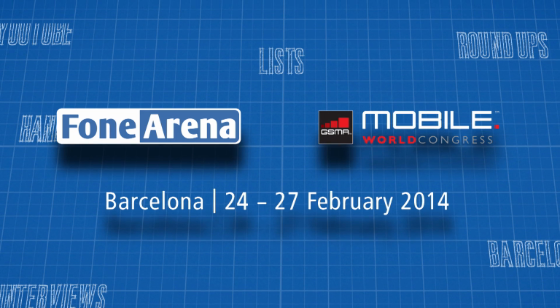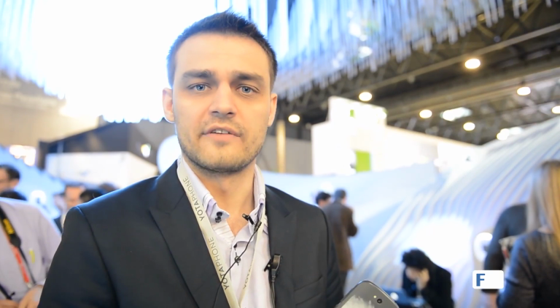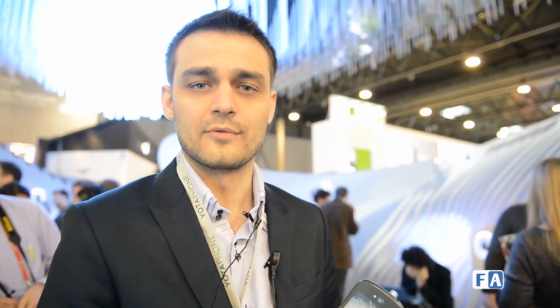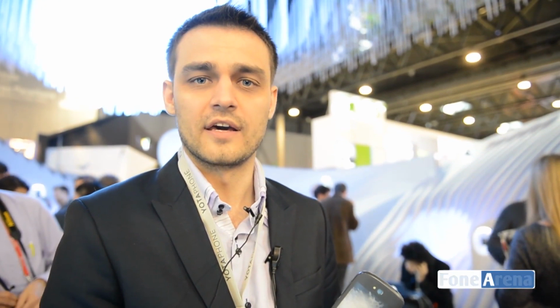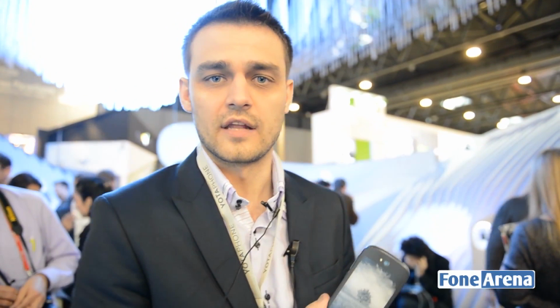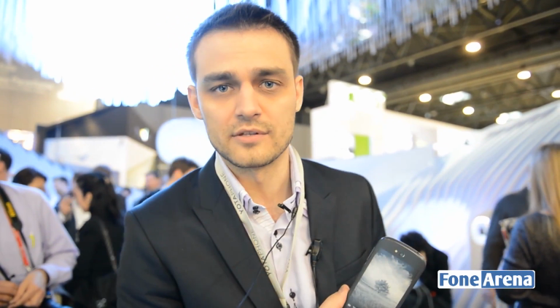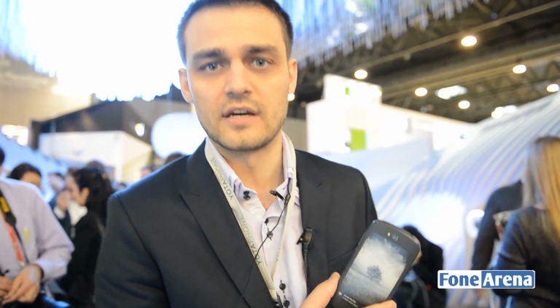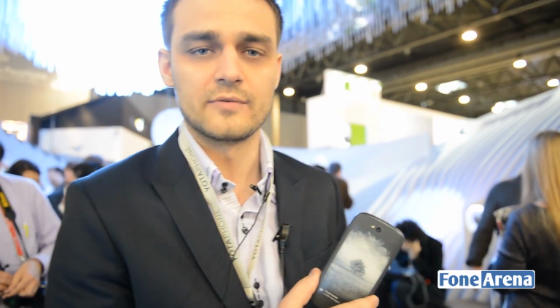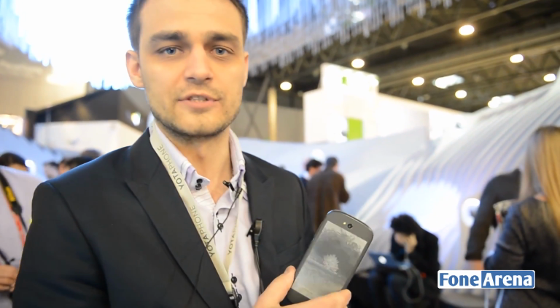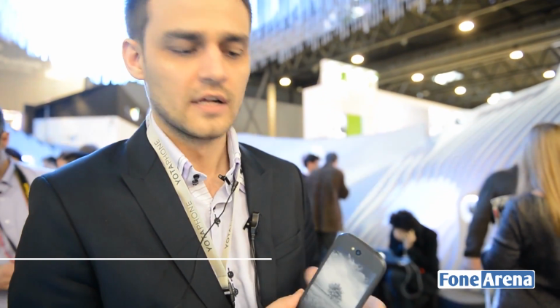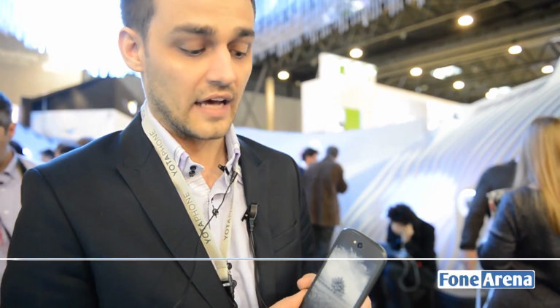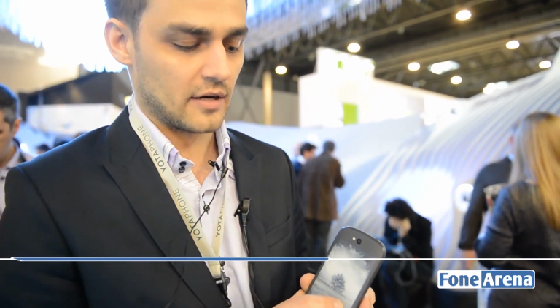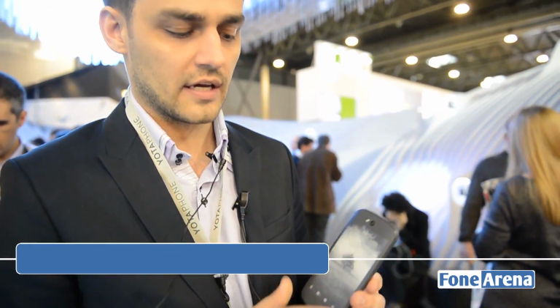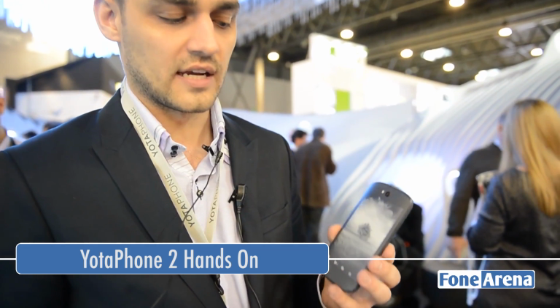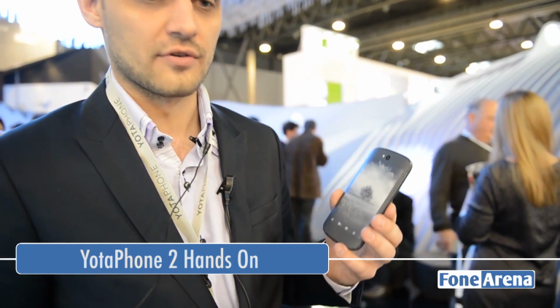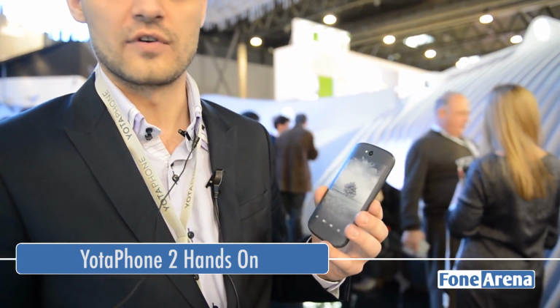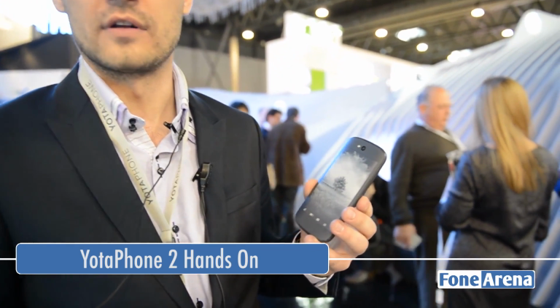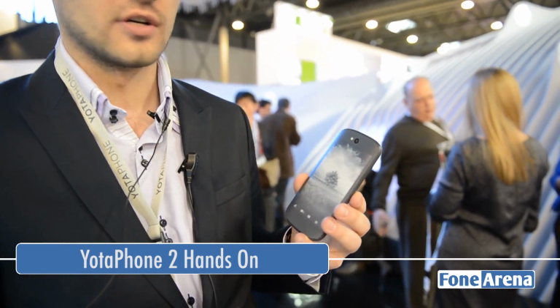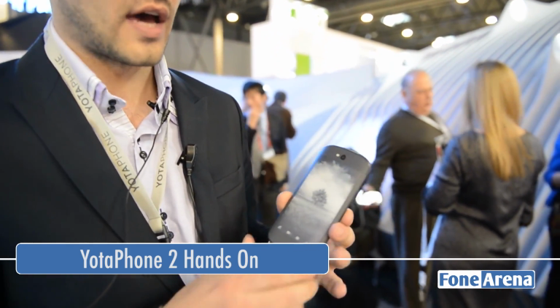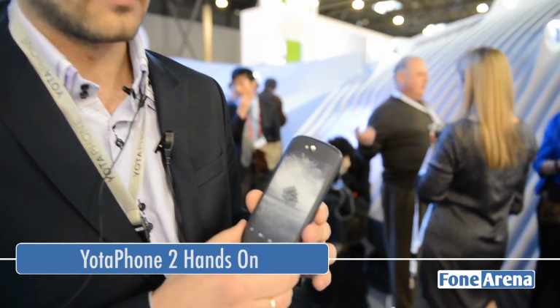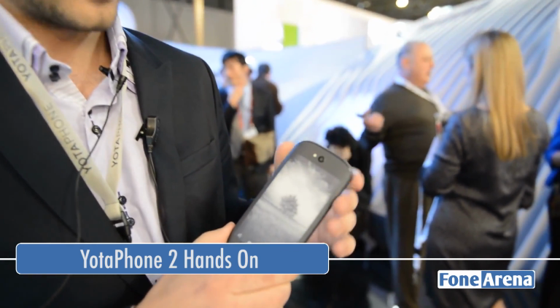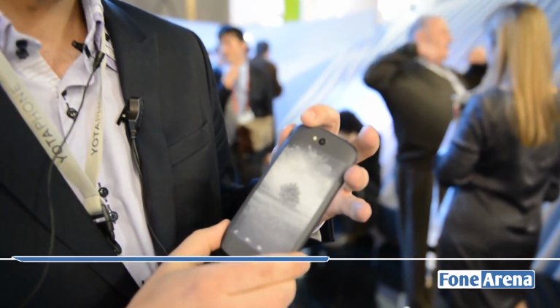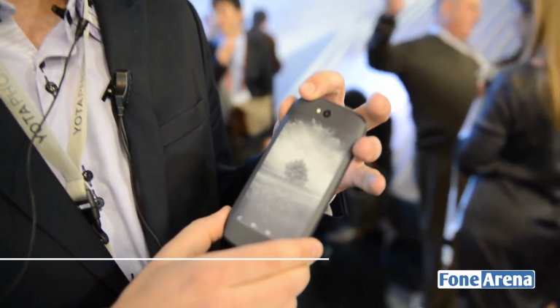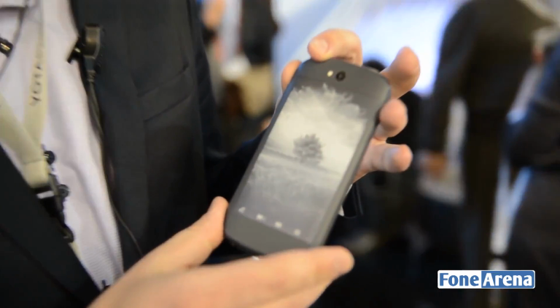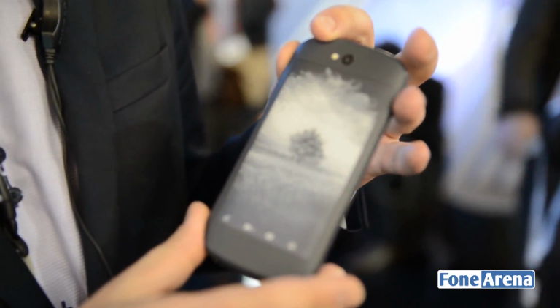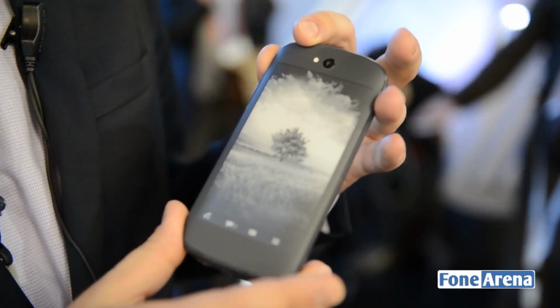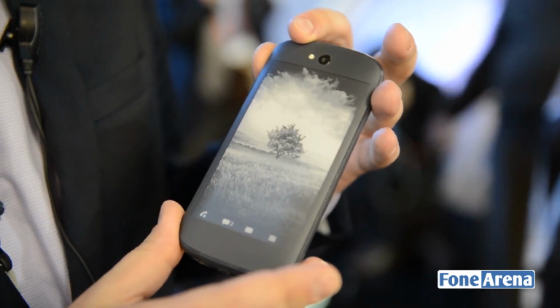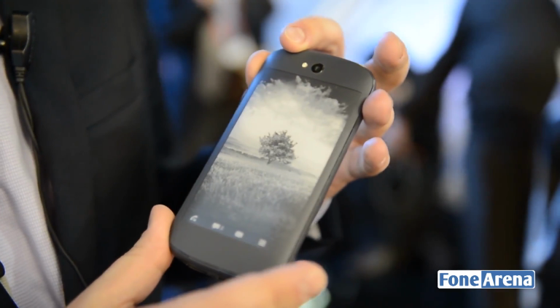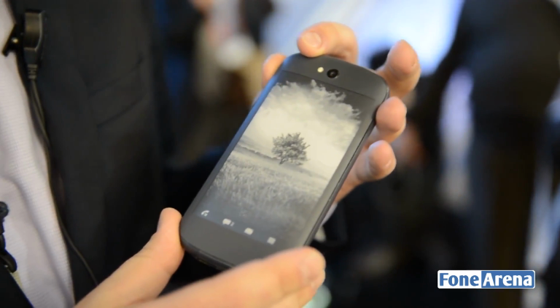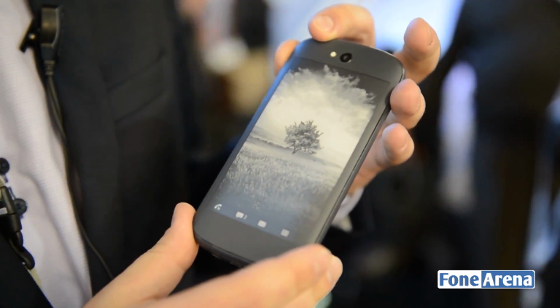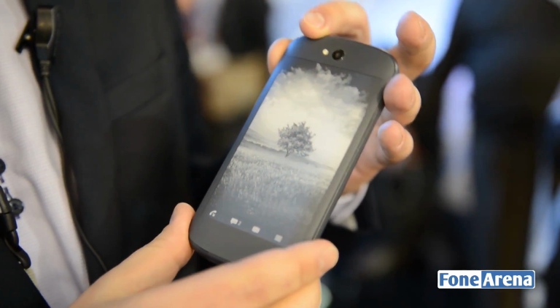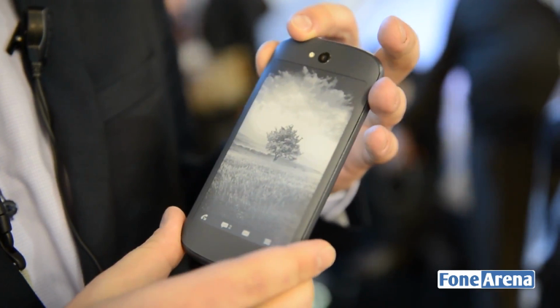I'm from Vodafone Devices and we are here at MWC 2014 announcing the second generation of the Vodafone phone. I have in my hands now the very first prototype for the next generation Vodafone device.